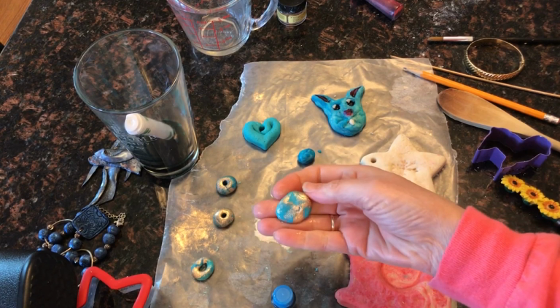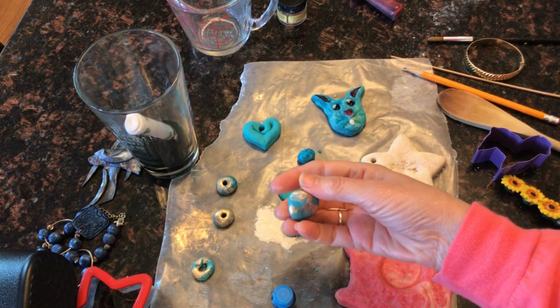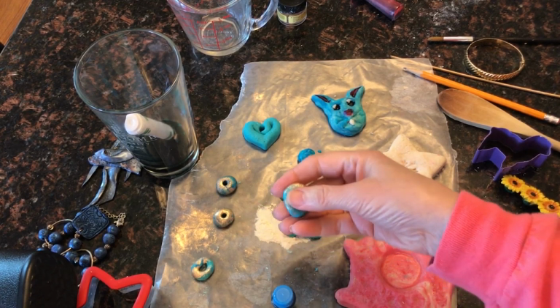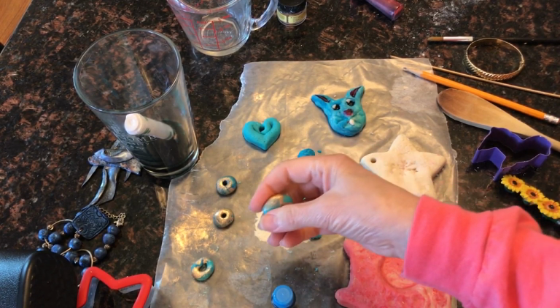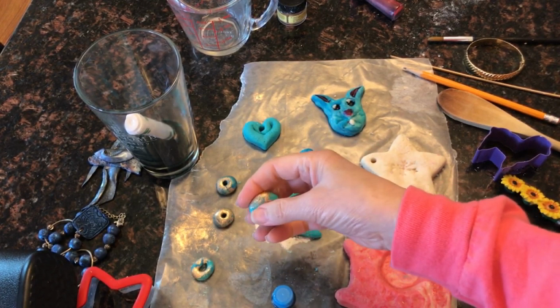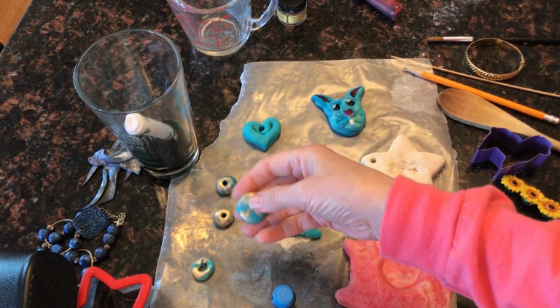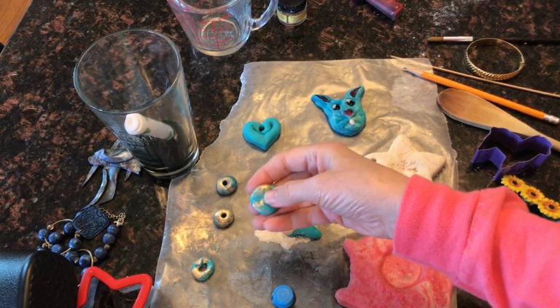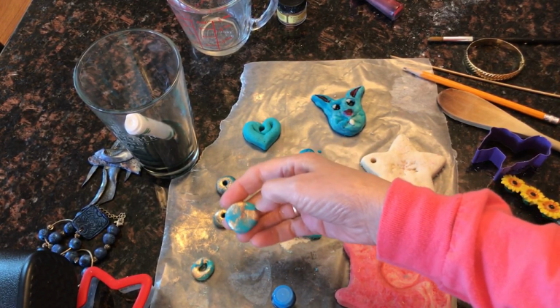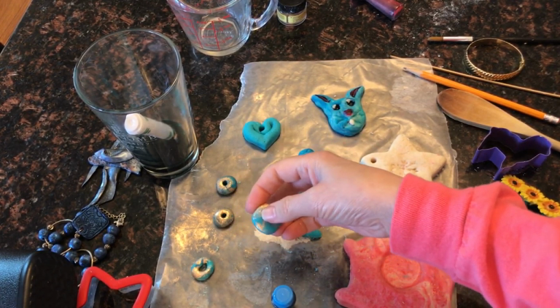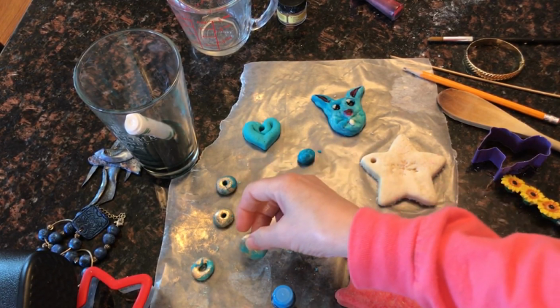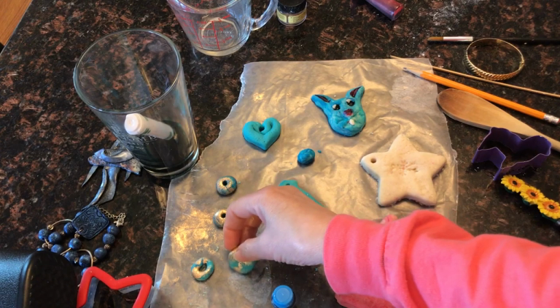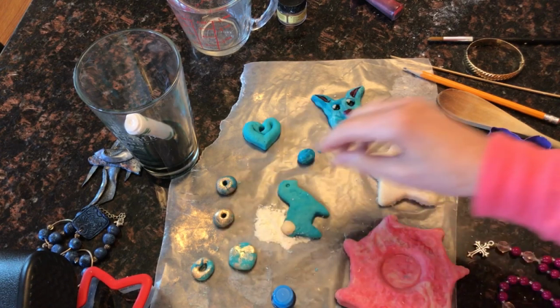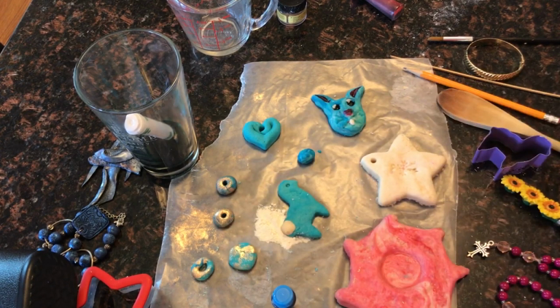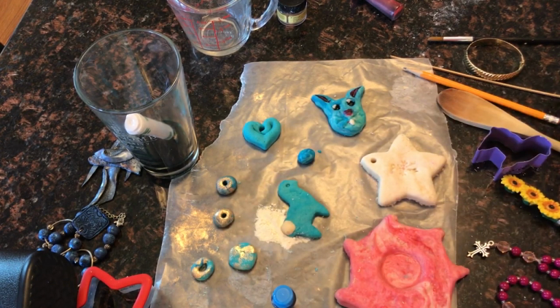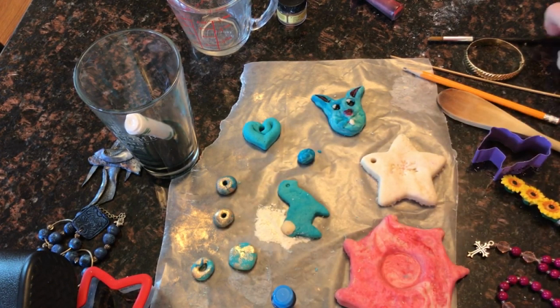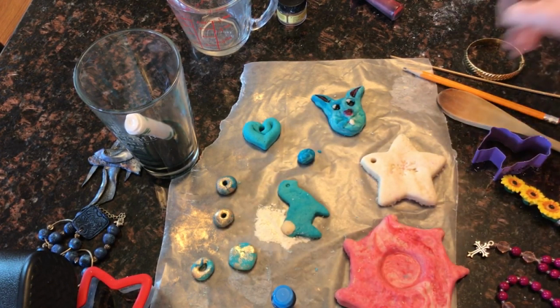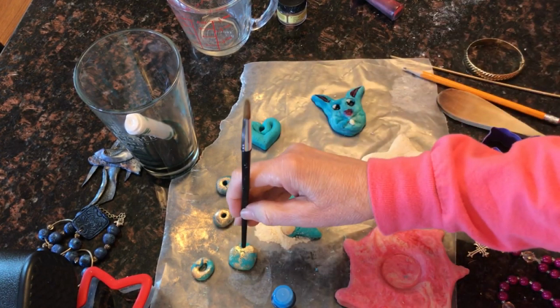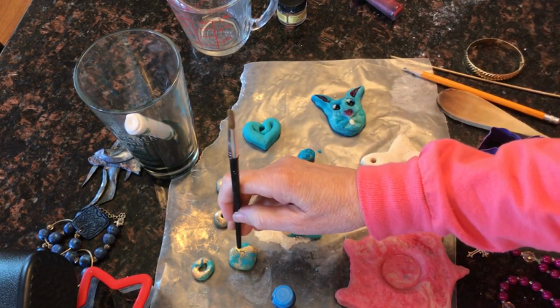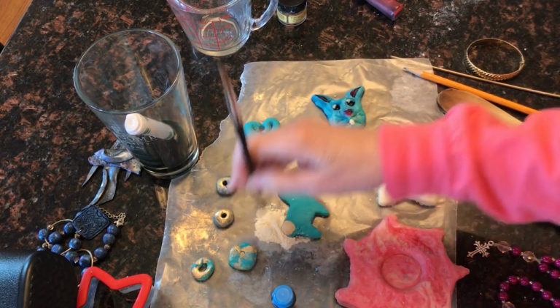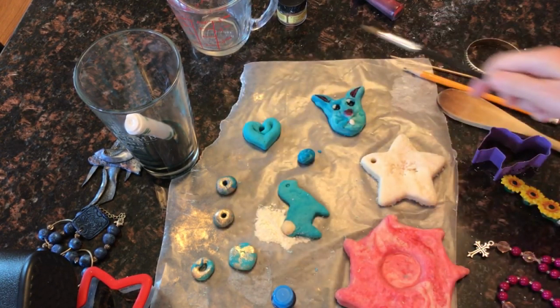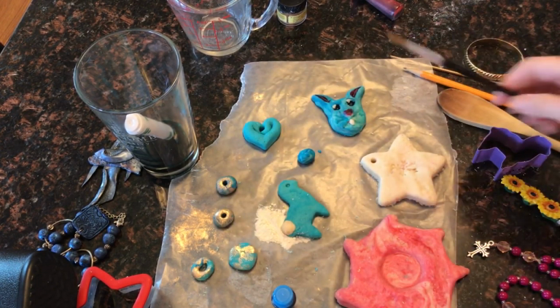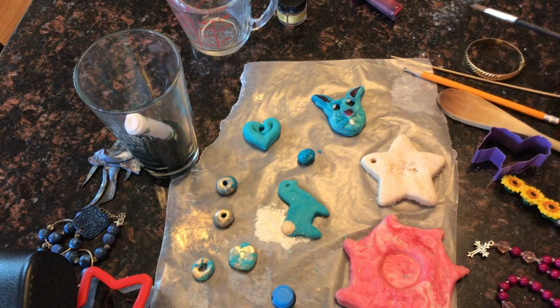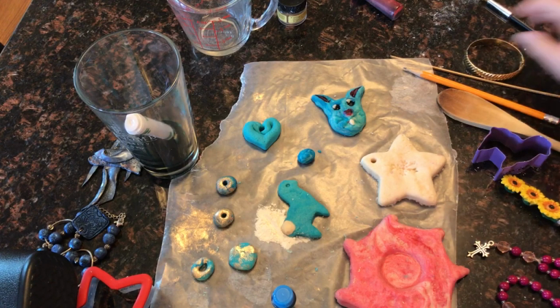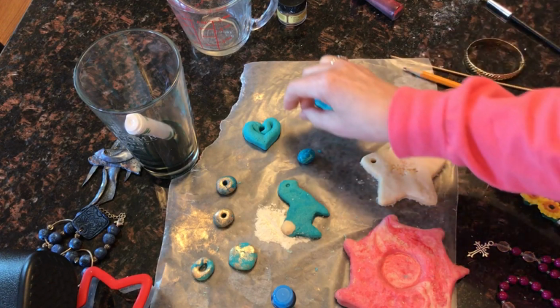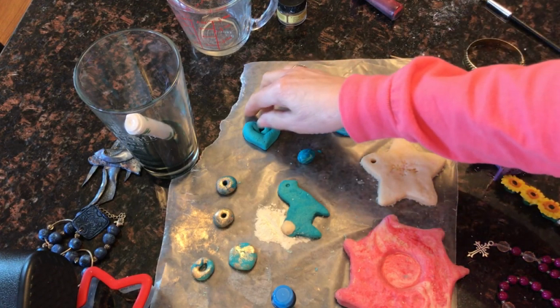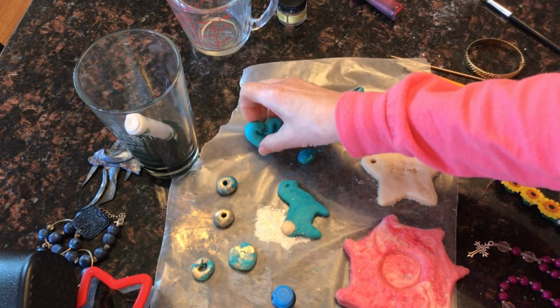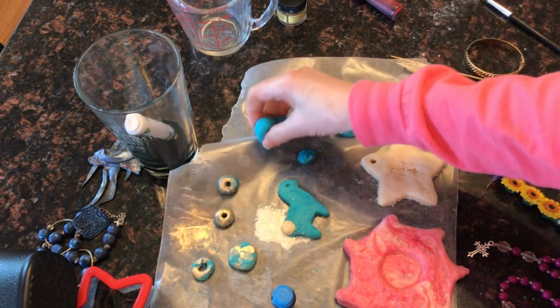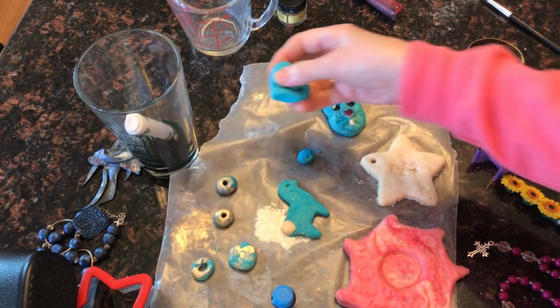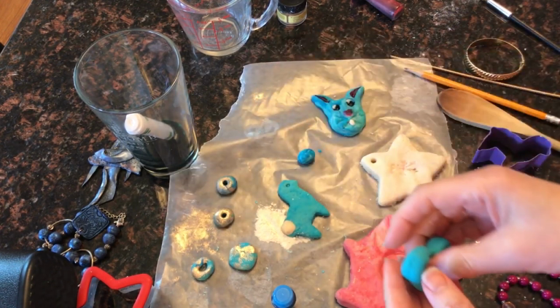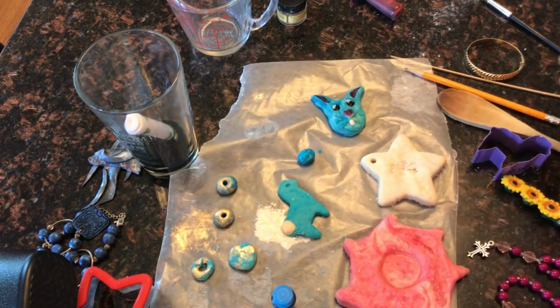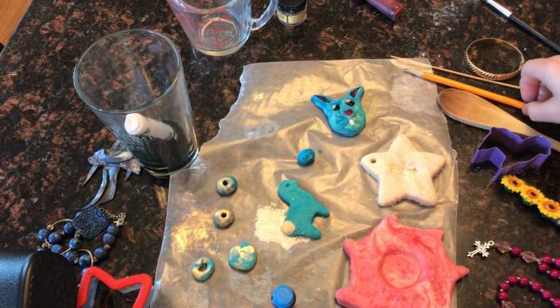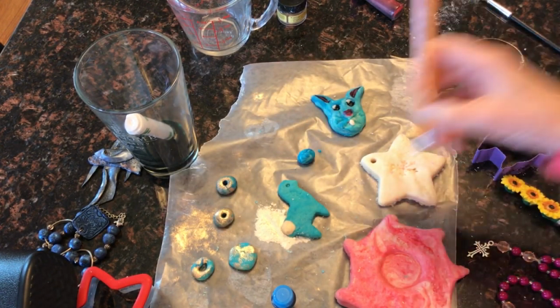I didn't have any glitter but I did have a little bit of mica powder. While your beads or whatever you're making — maybe little treasures — if you want to add a little bit of glitter while it's wet, that will stick and you can bake that as well.